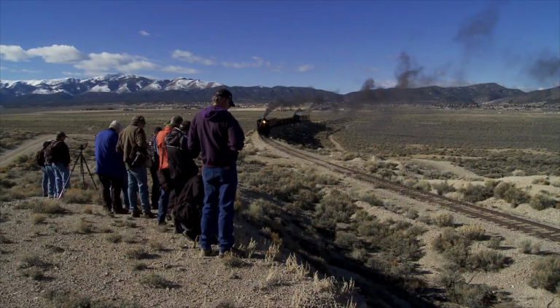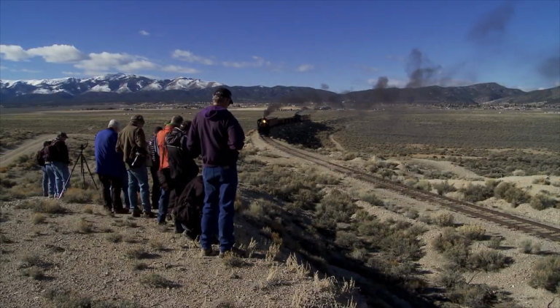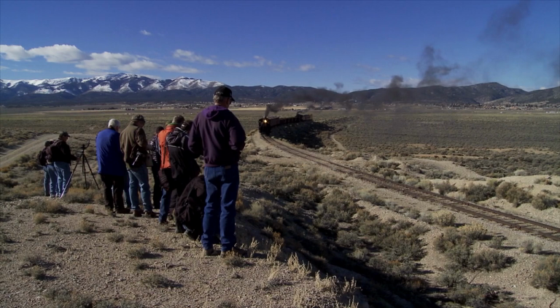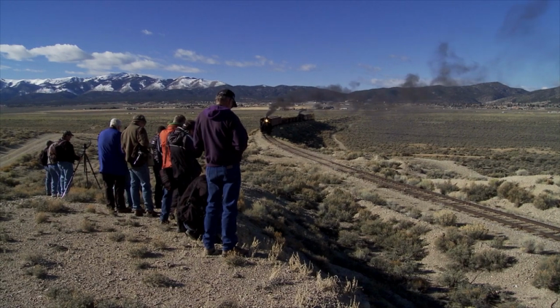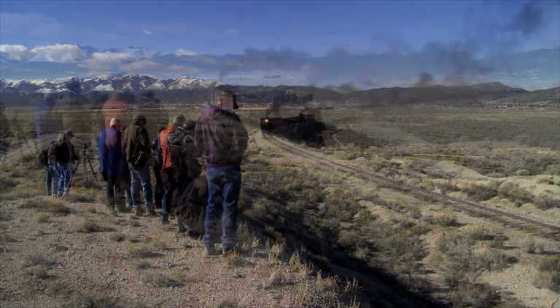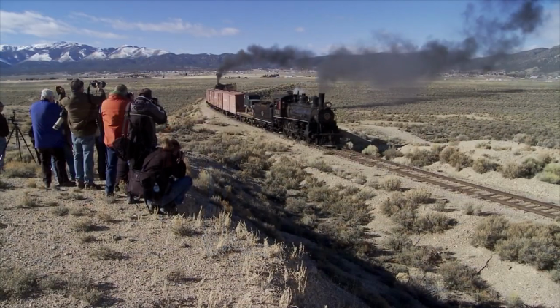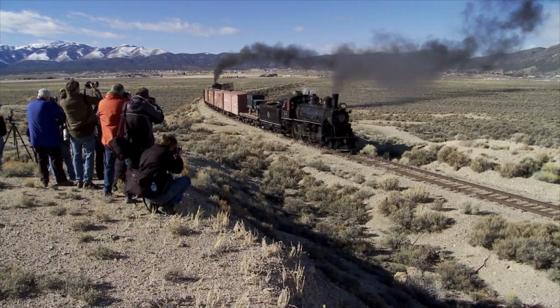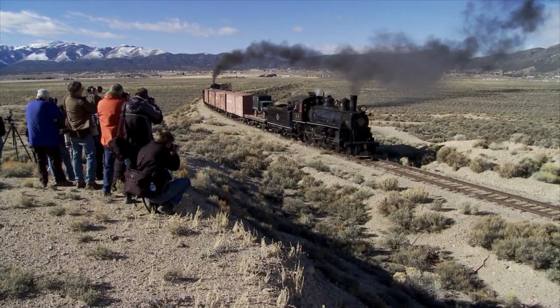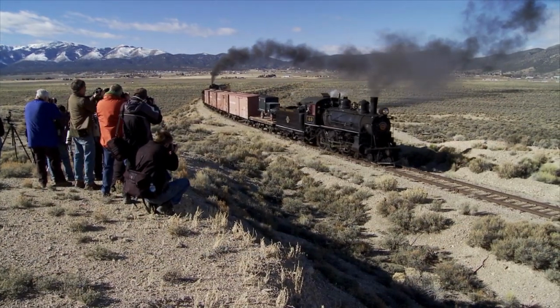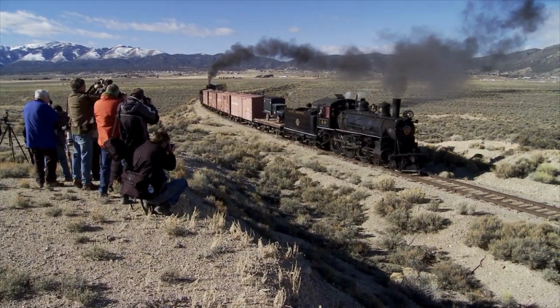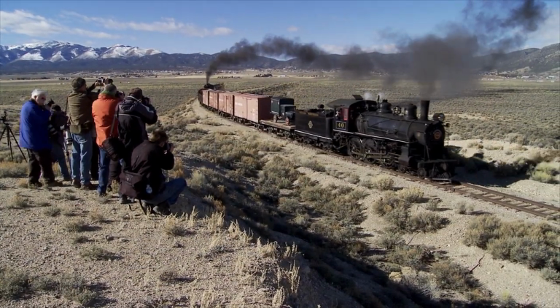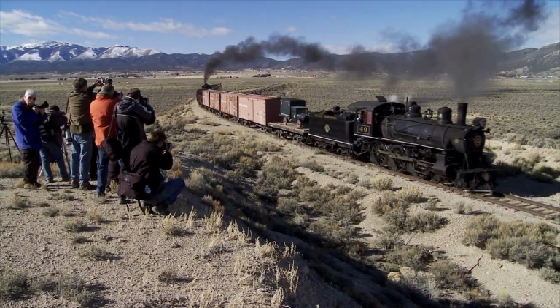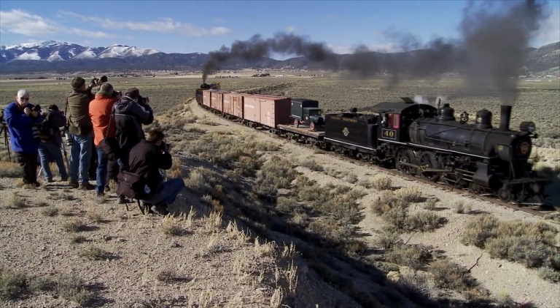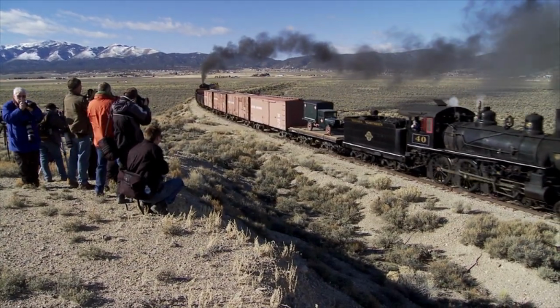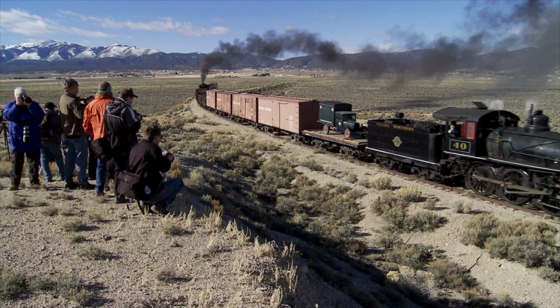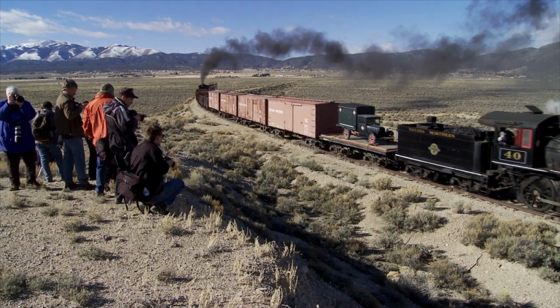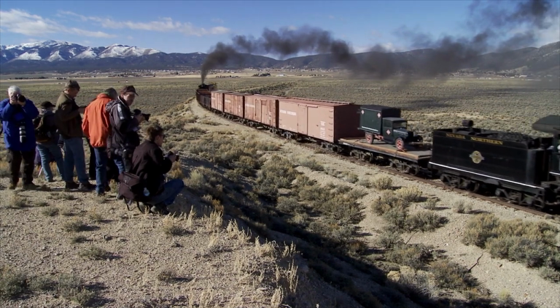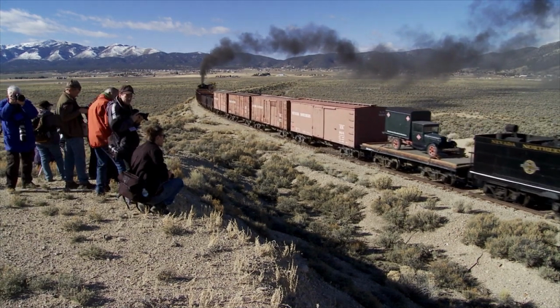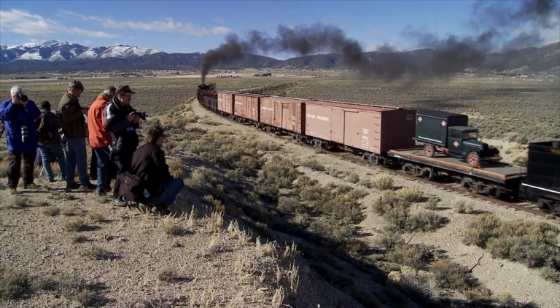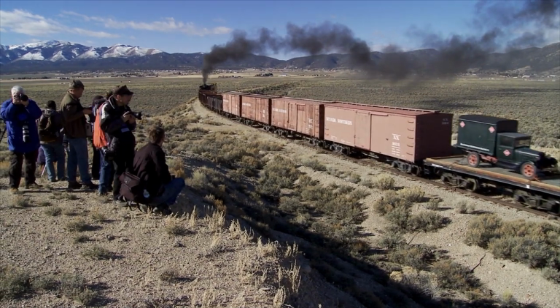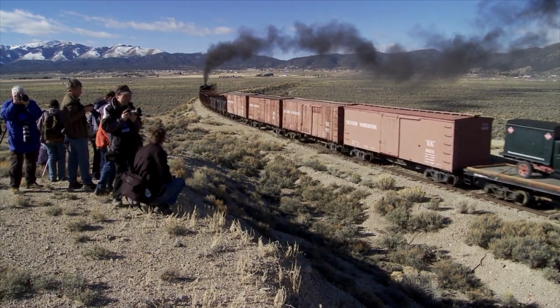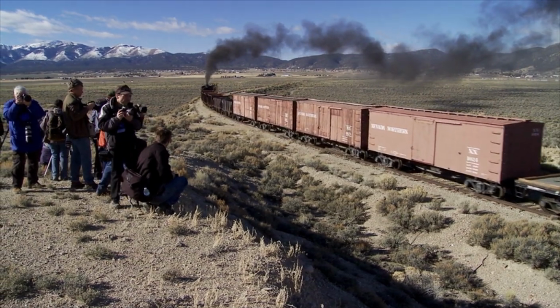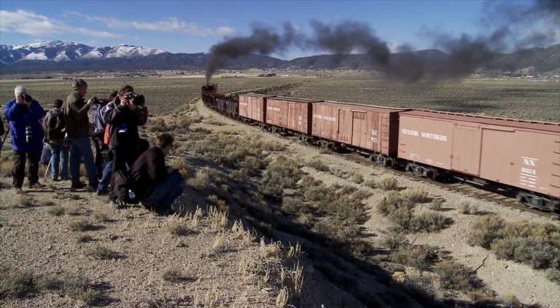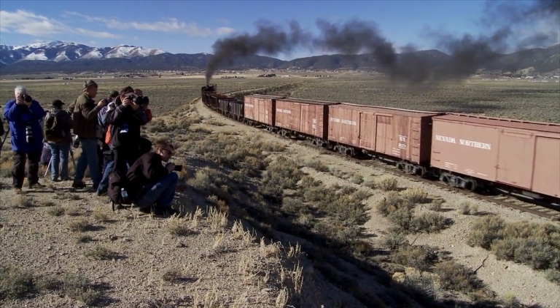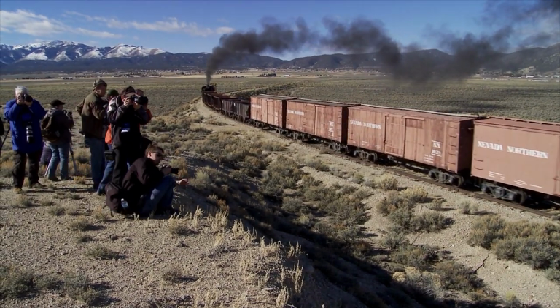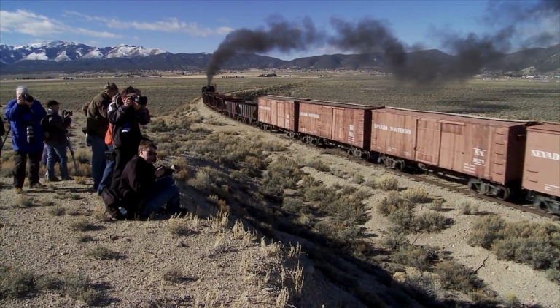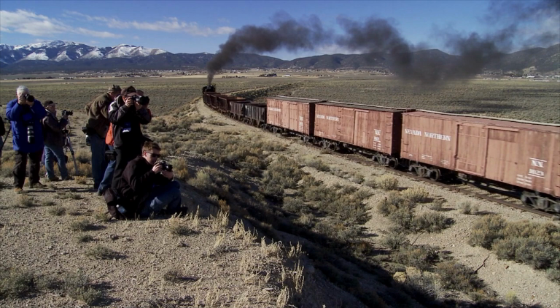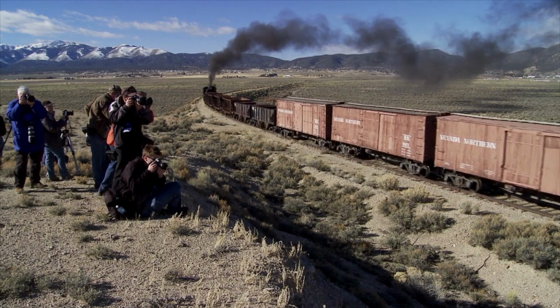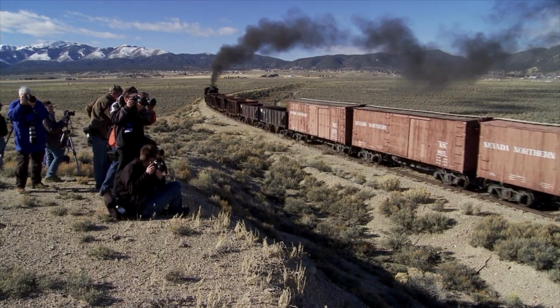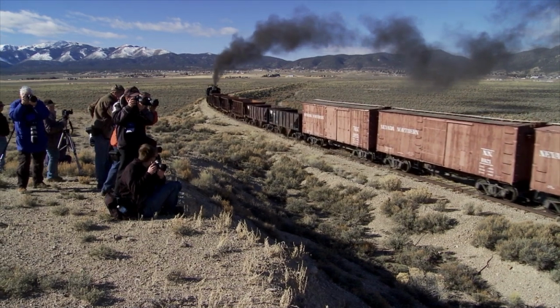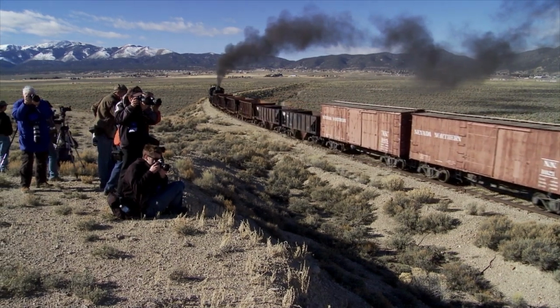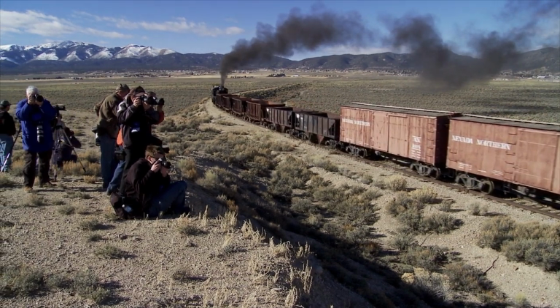During the photo freights in February, we take several trains out on the line, and with the Nevada Northern Railway there's the unique opportunity to have a different train and a different locomotive every time we go out.